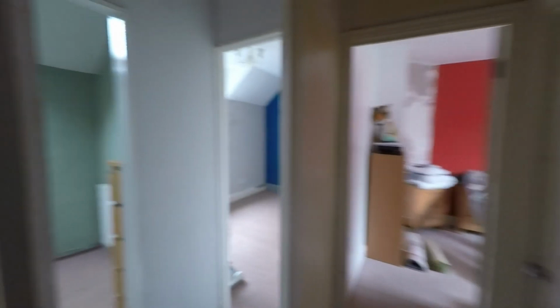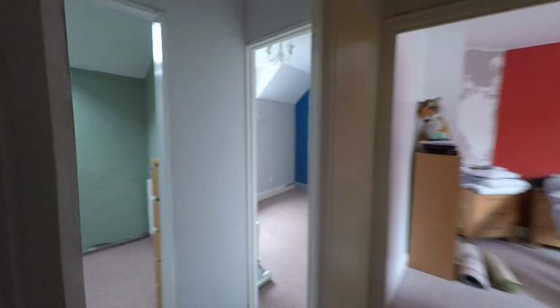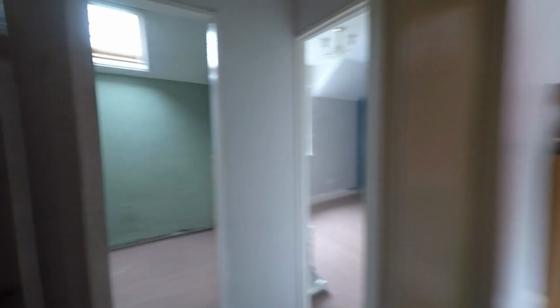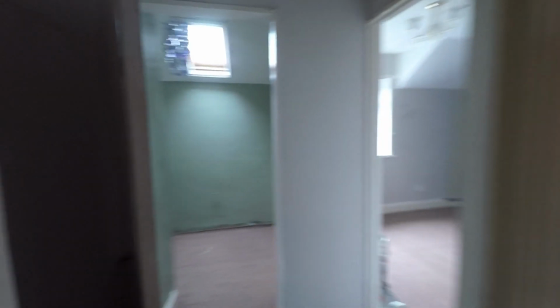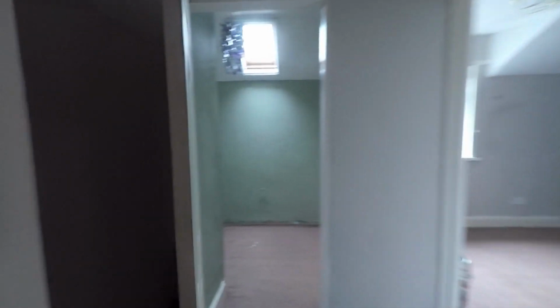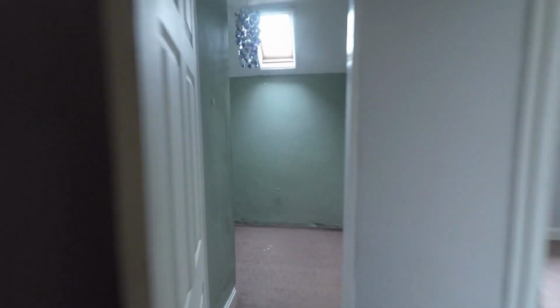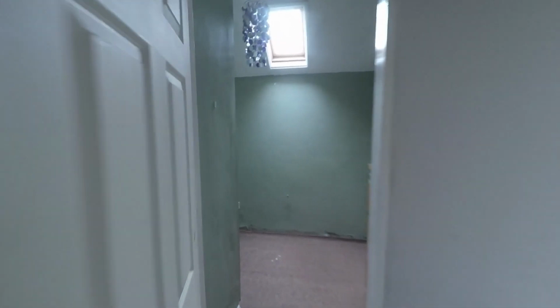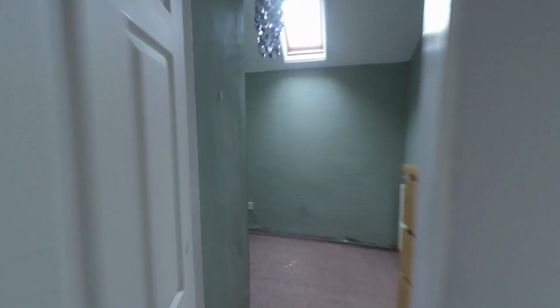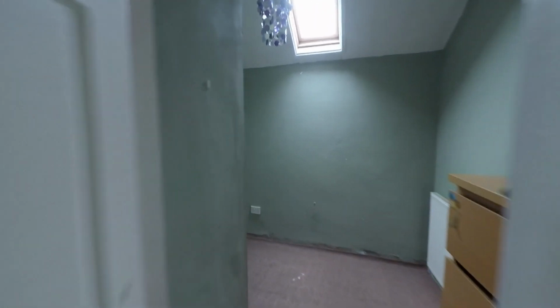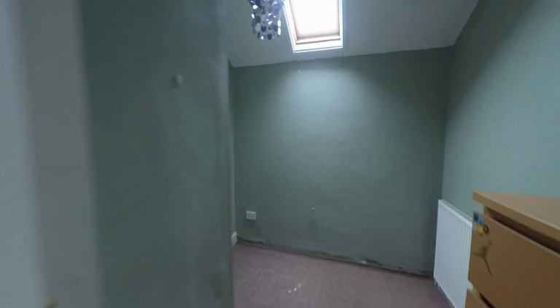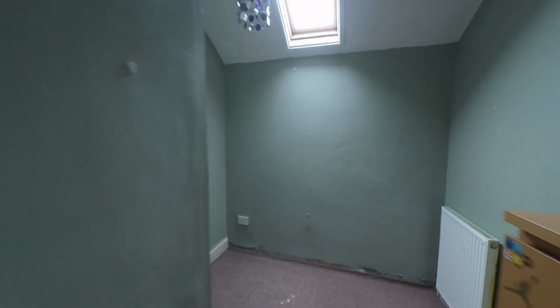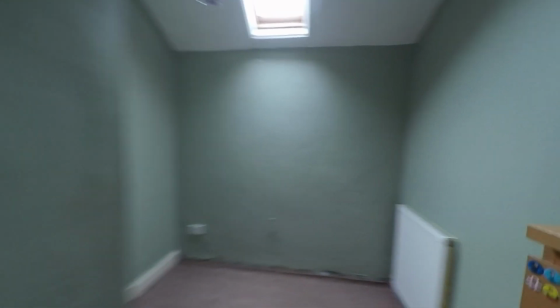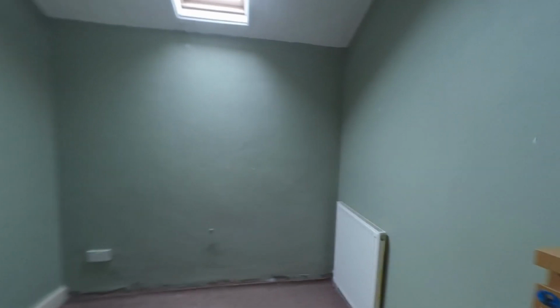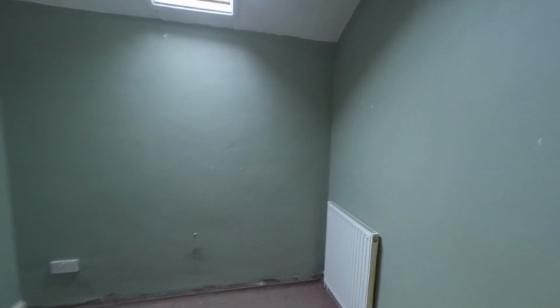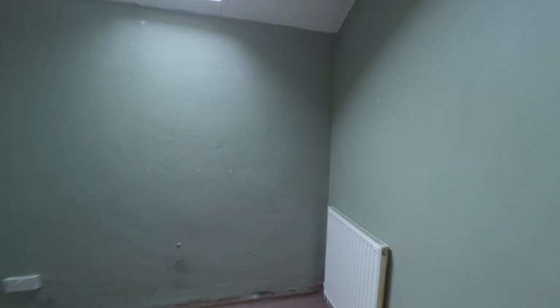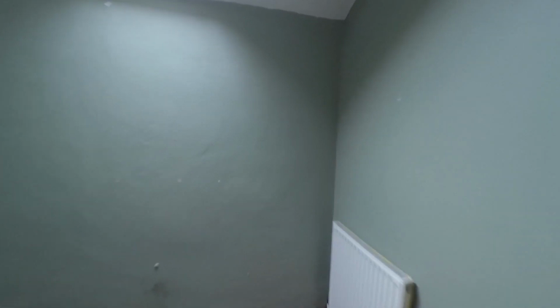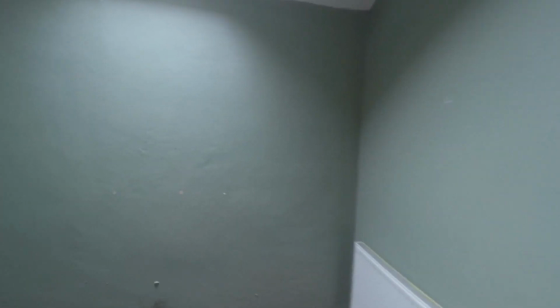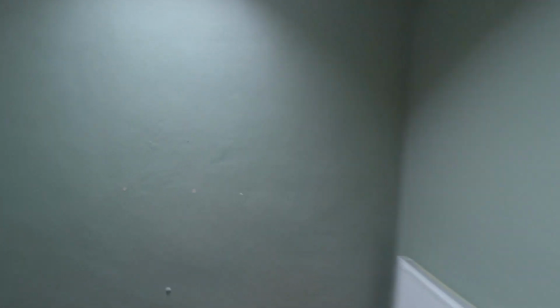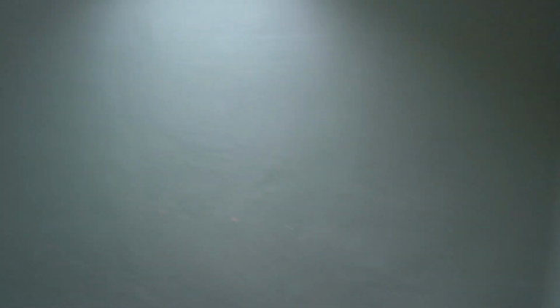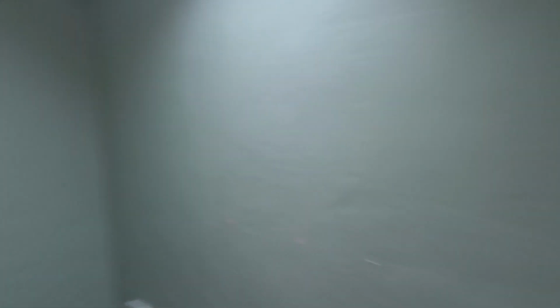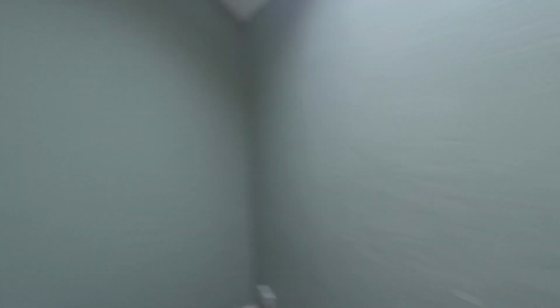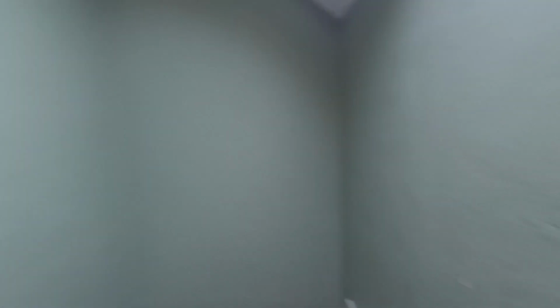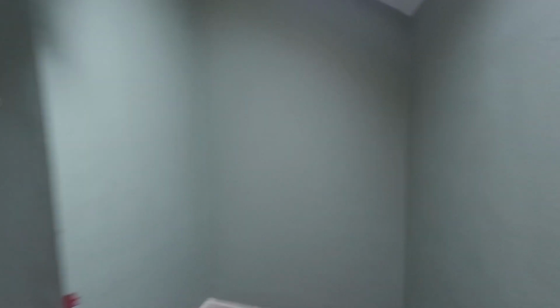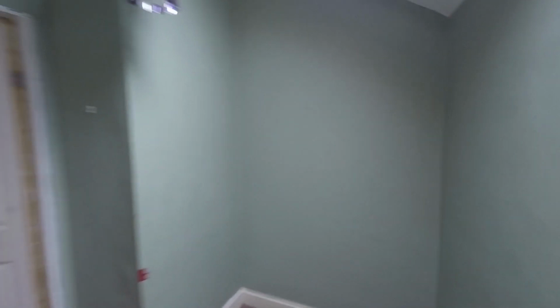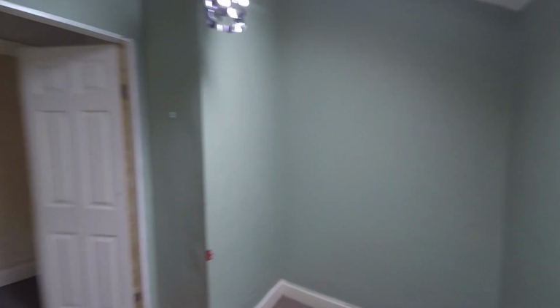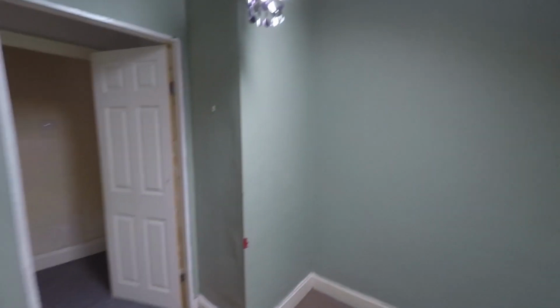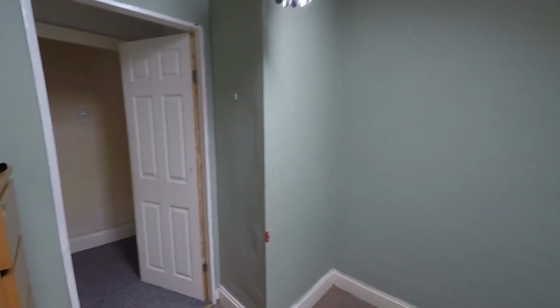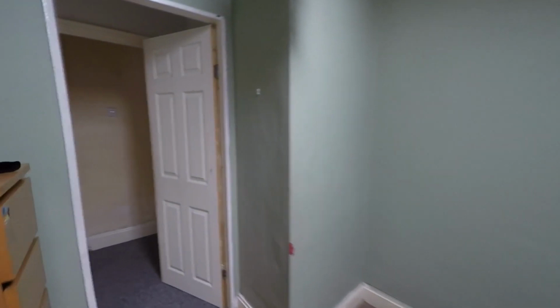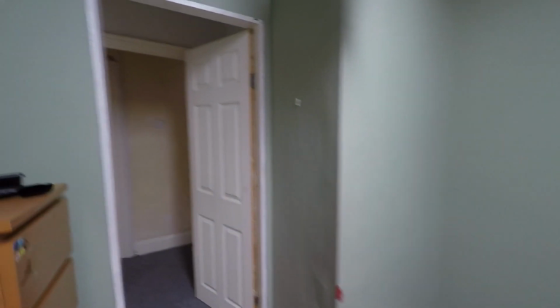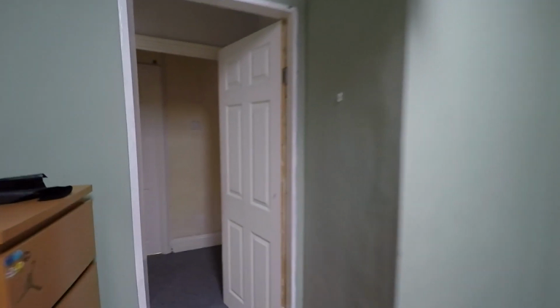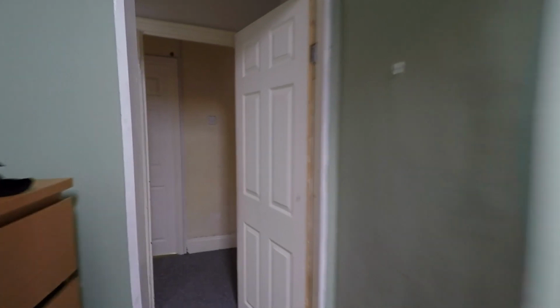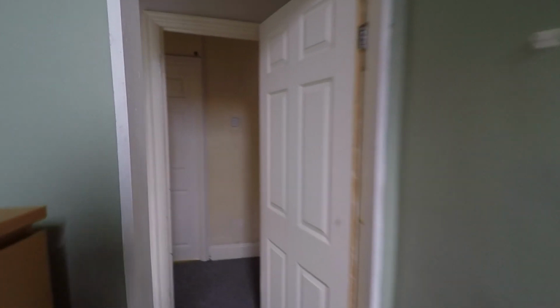The three bedrooms — starting at the front of the property, bedroom three is a great size single room with plenty of space for a single bed and all of your single room furniture, or this could even make an ideal home office.